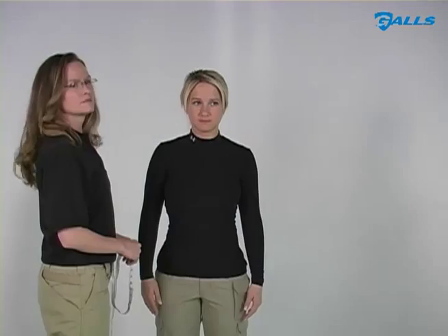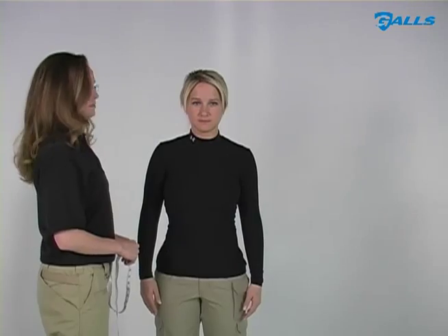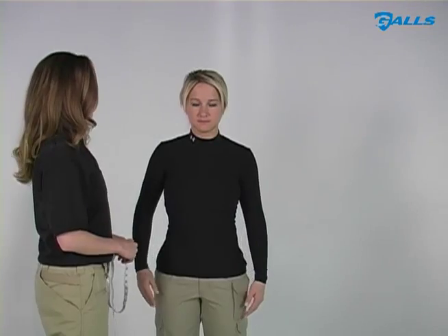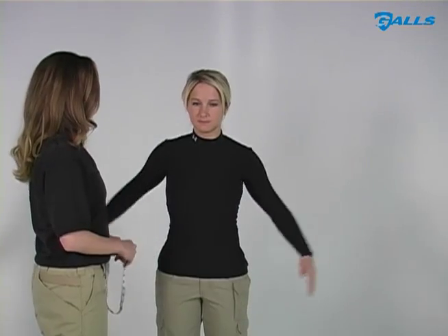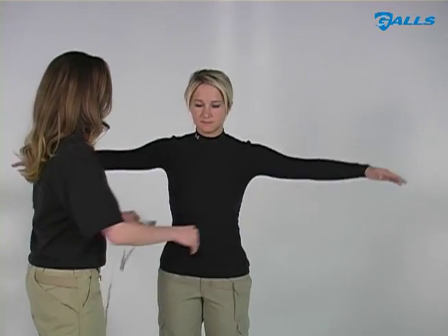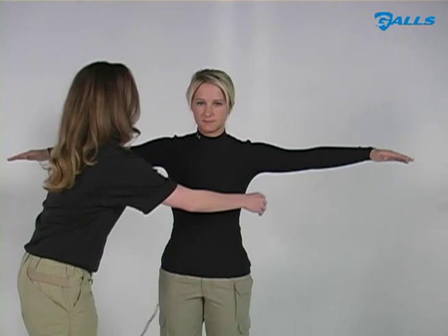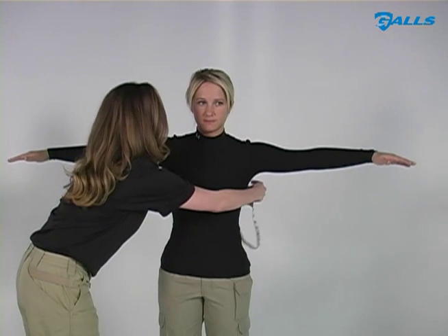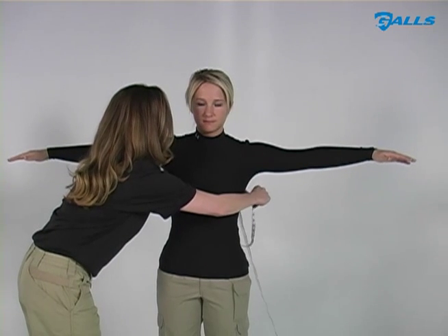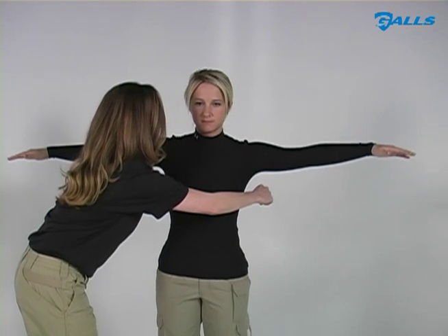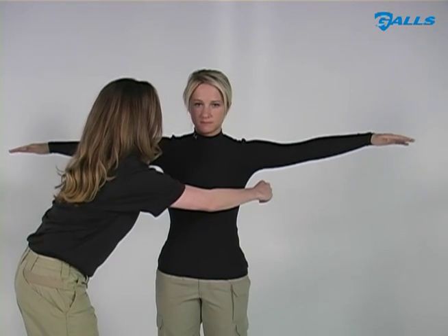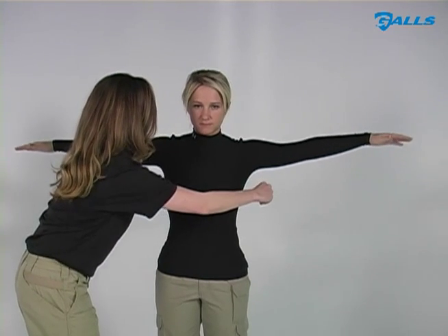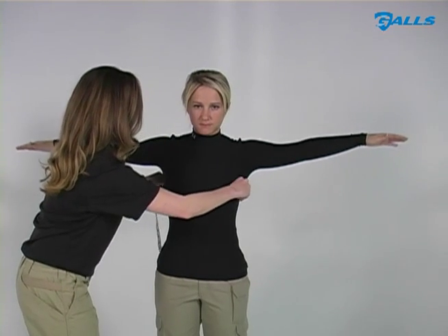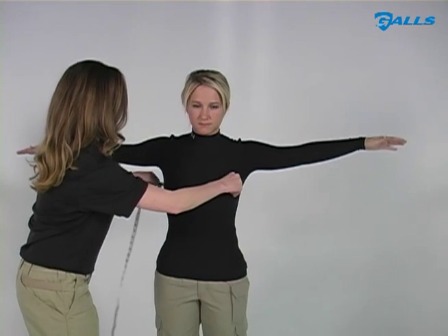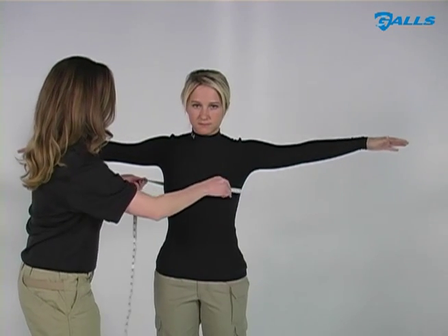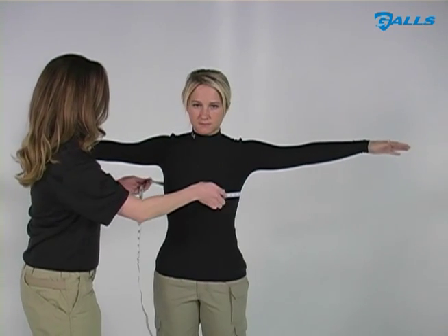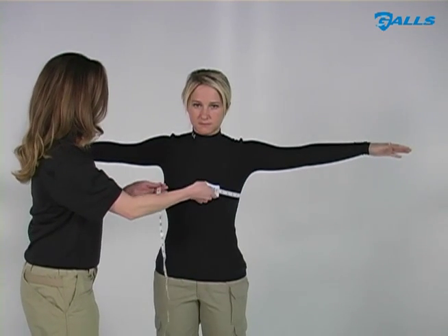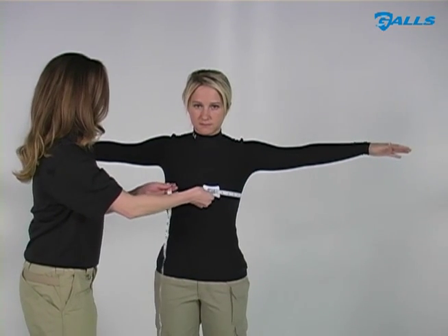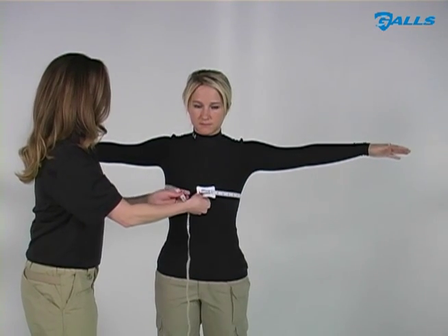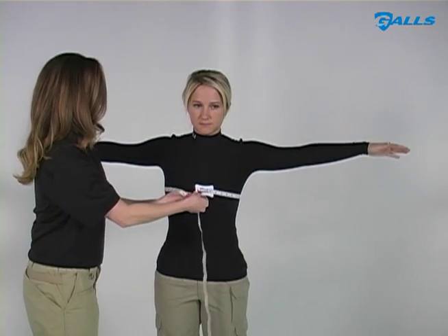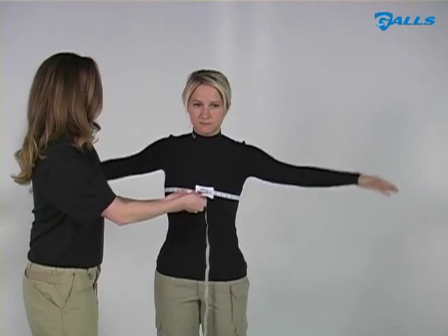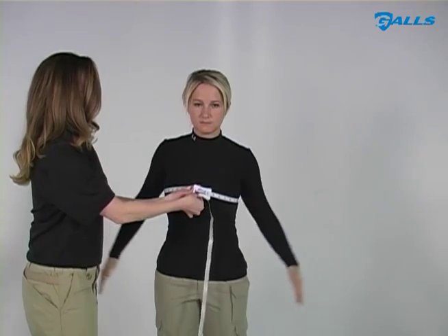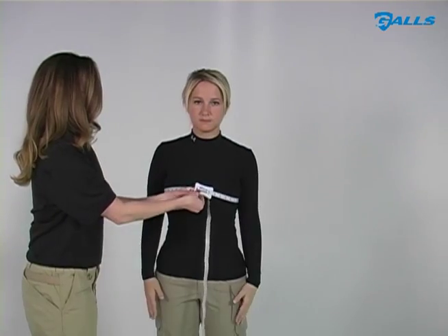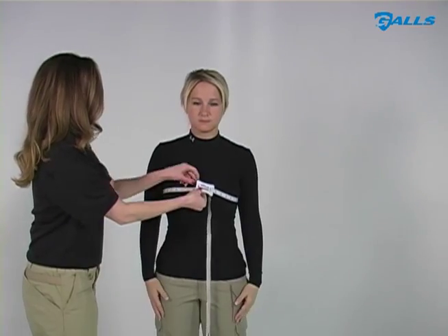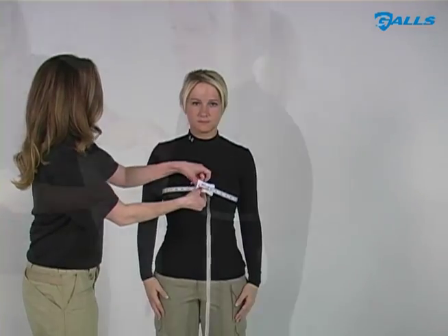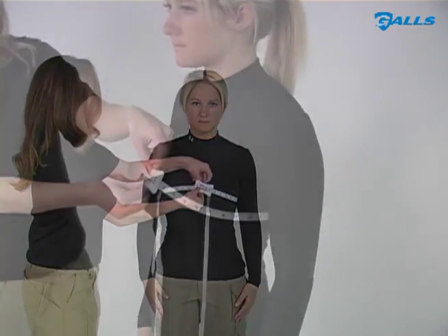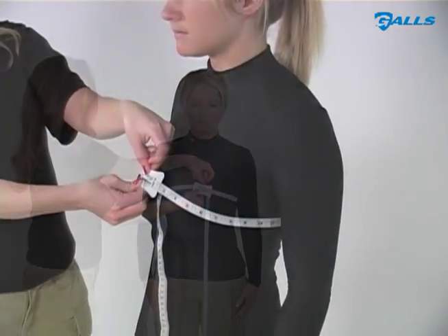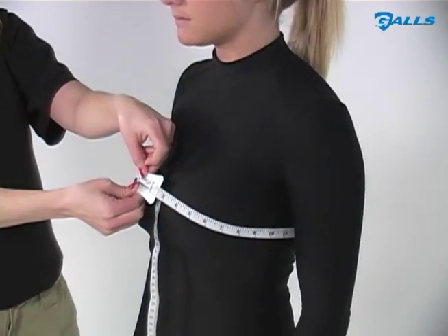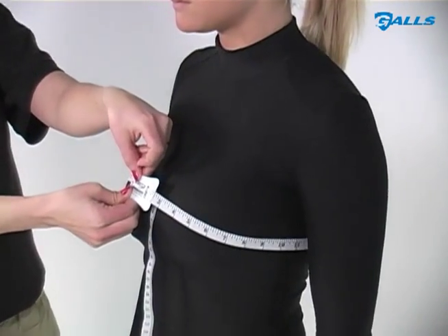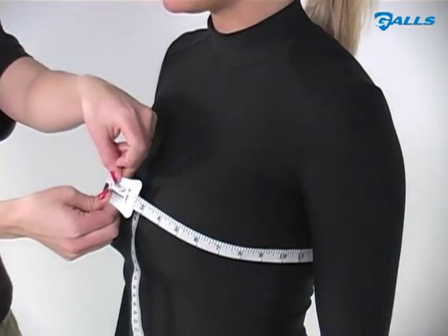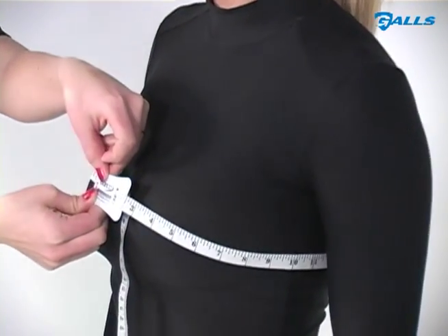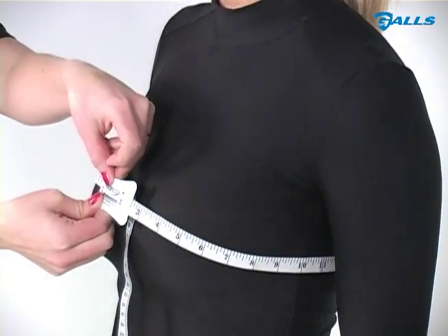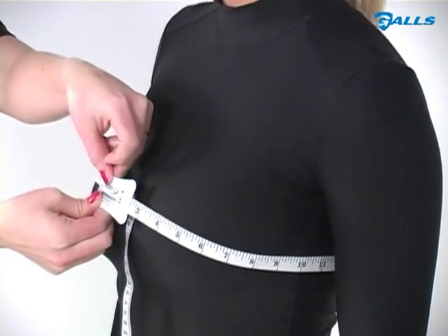Raise both arms and wrap the tape measure around the broadest part of the chest. Lower both arms because the chest will be a different size. Be sure to hold the tape firm and level.